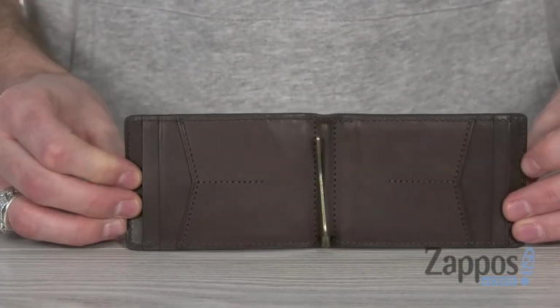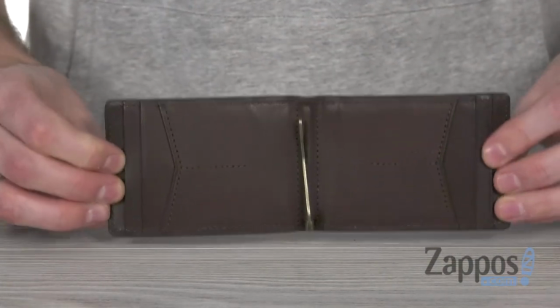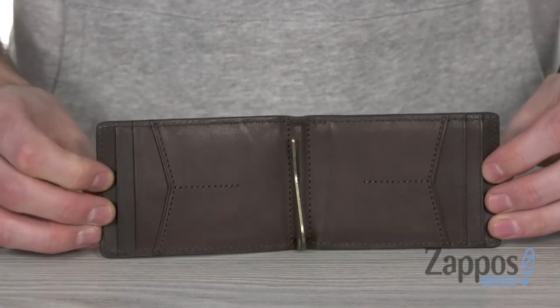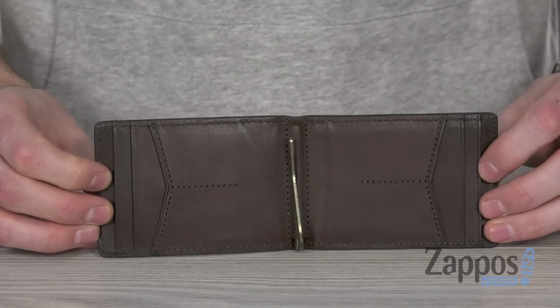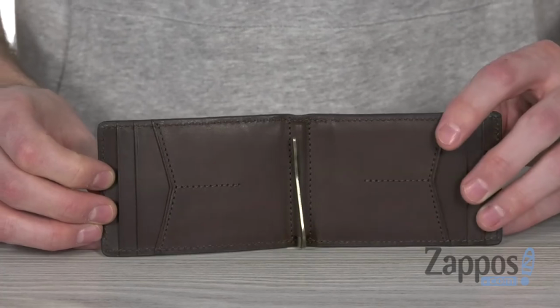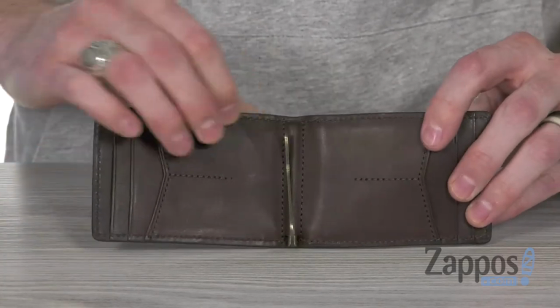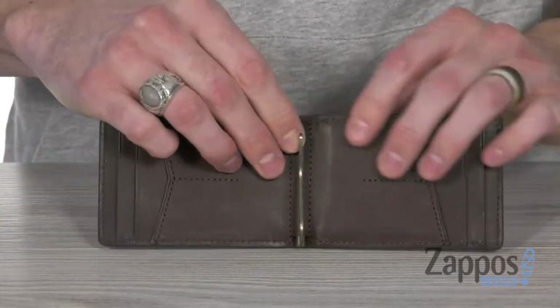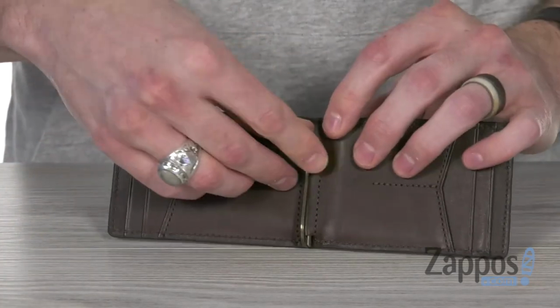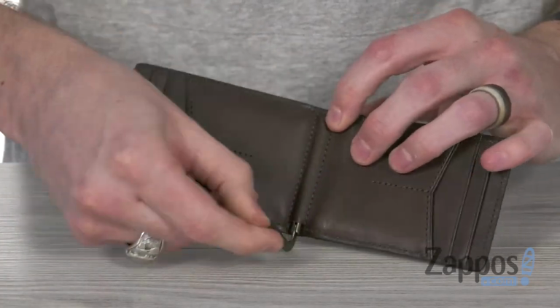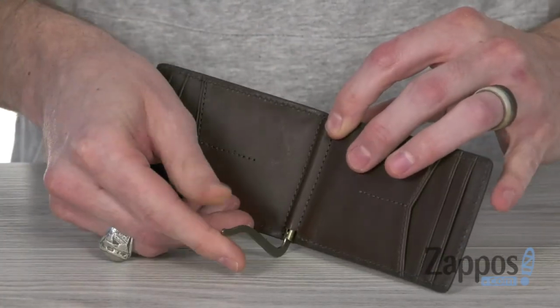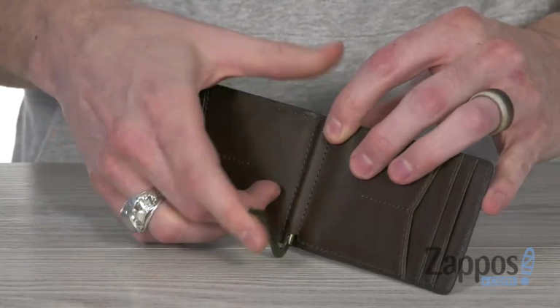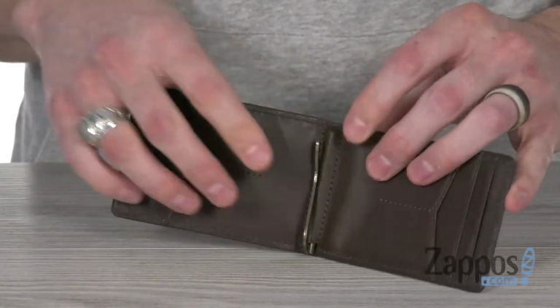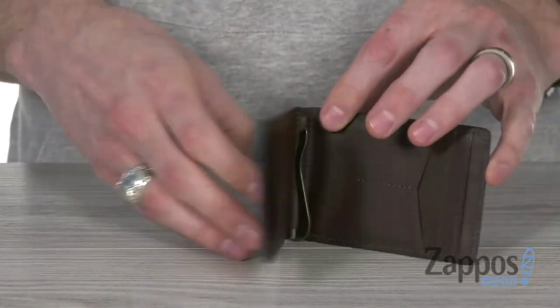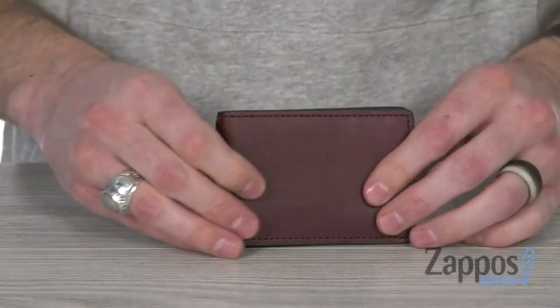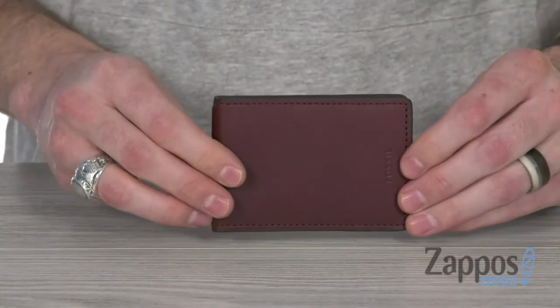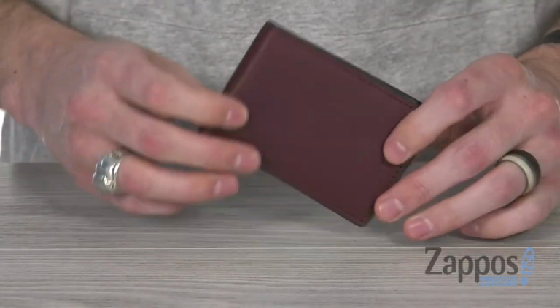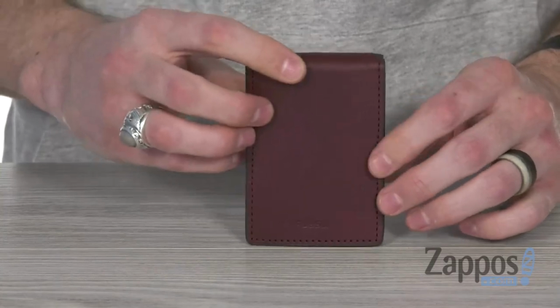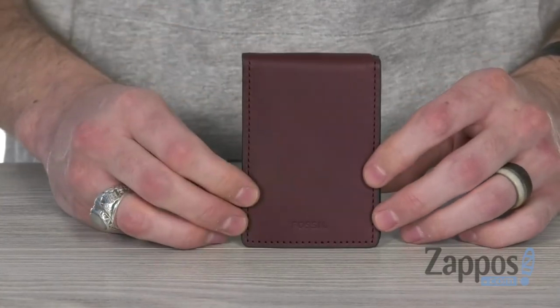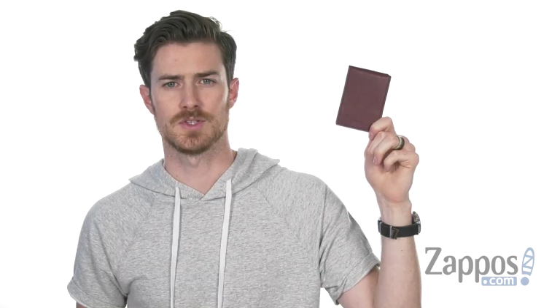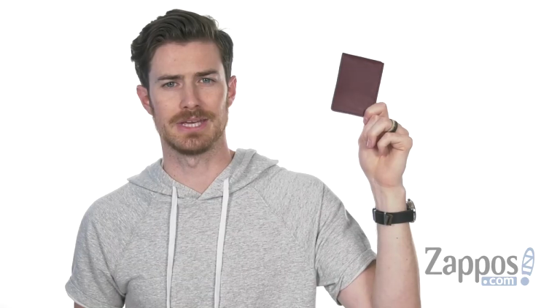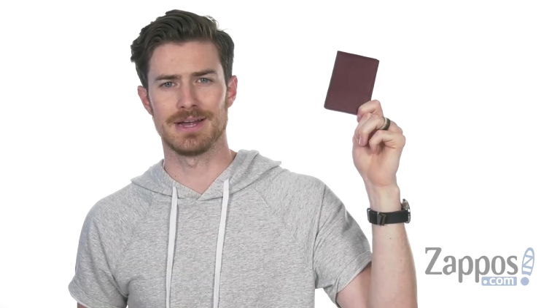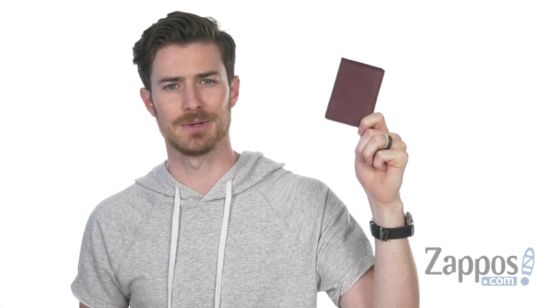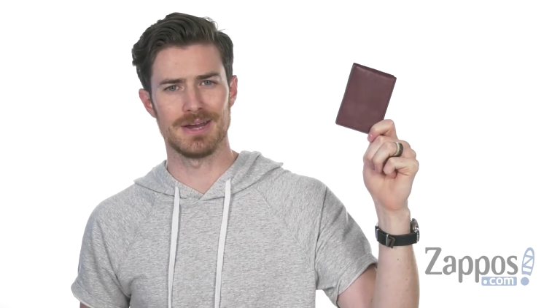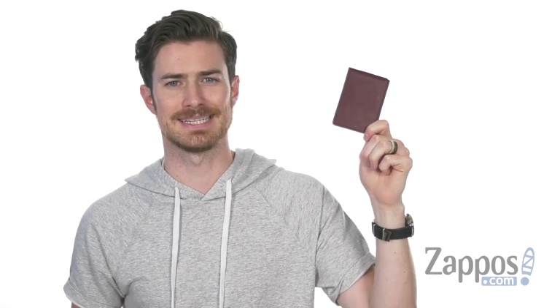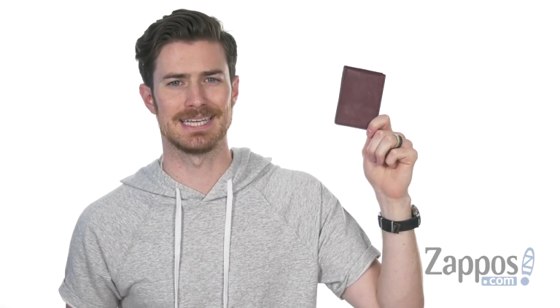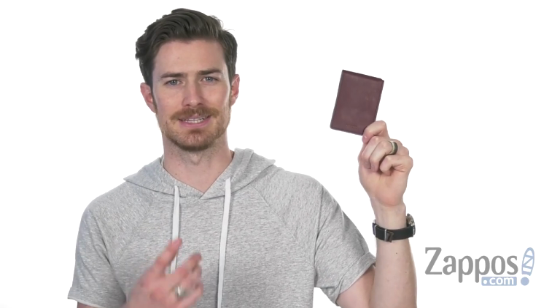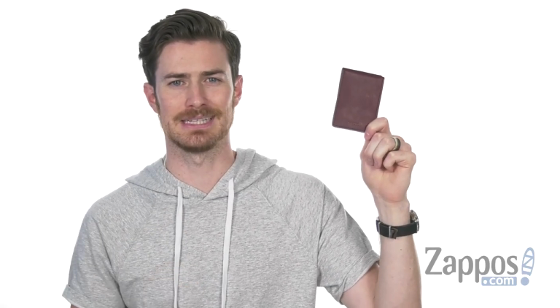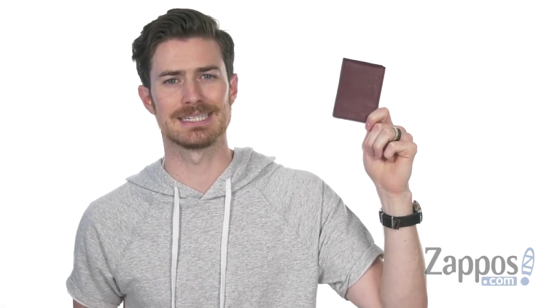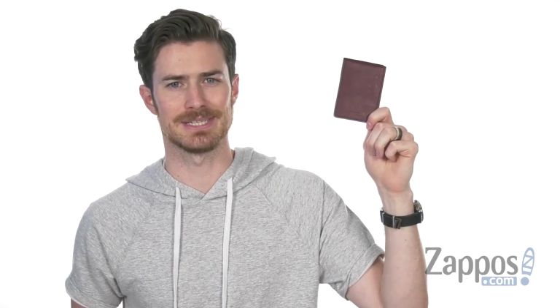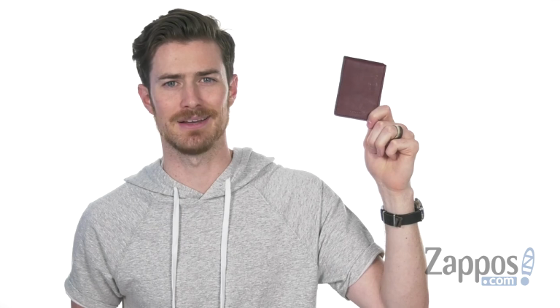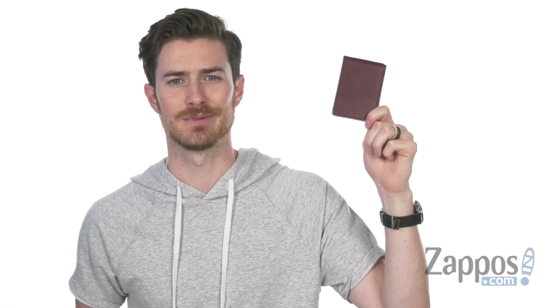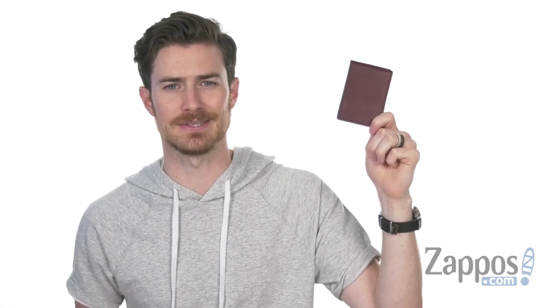On the inside, we've got six interior credit card slots and that brass-looking Money Clip, keeping it all nice and slim. So you can carry around your bare necessities with this clean slim style from Fossil.